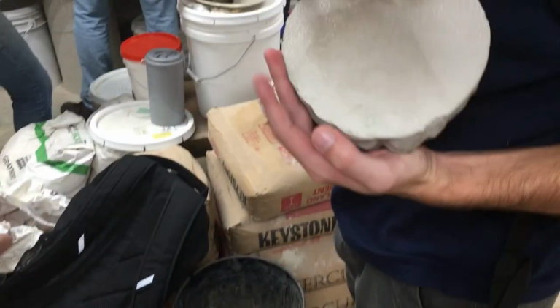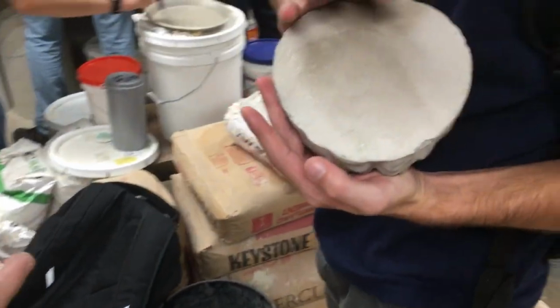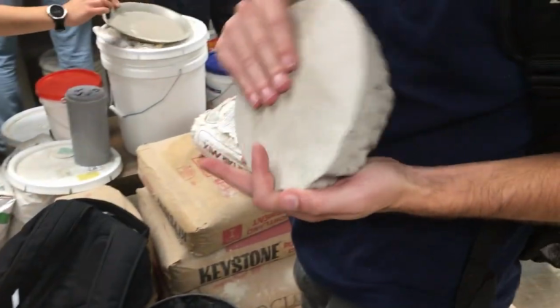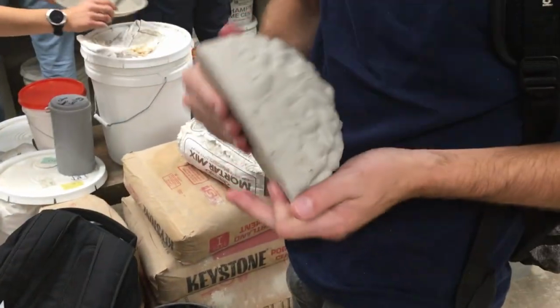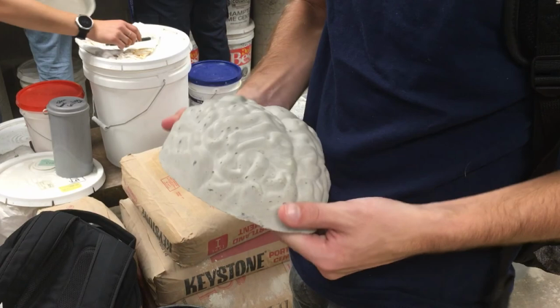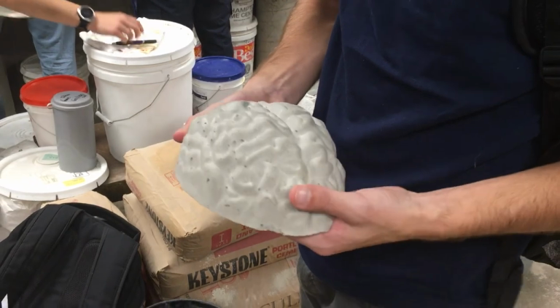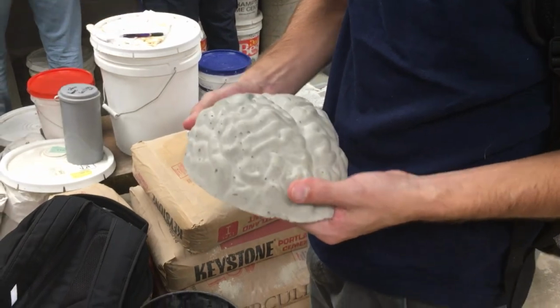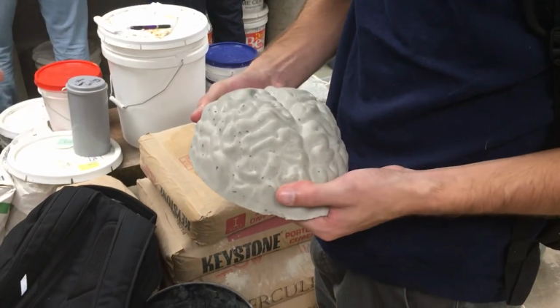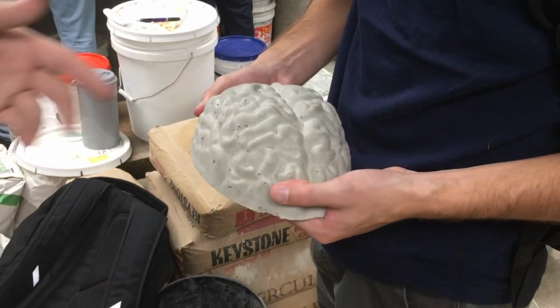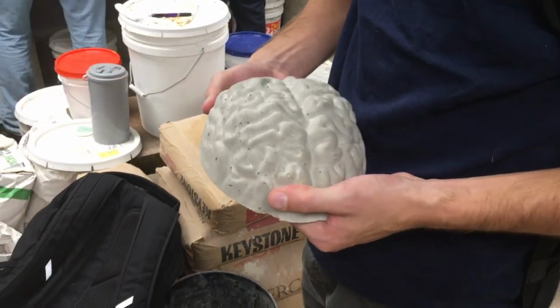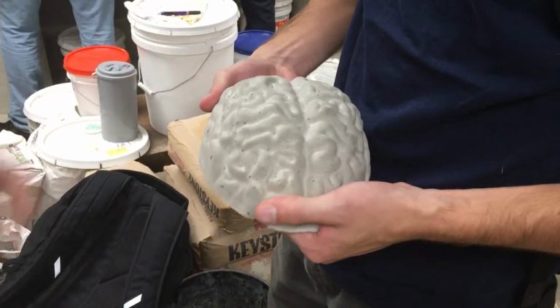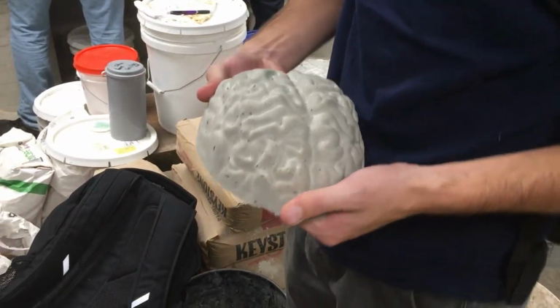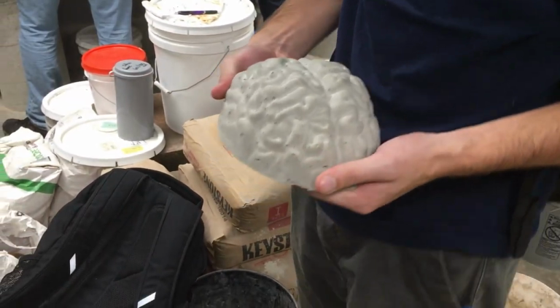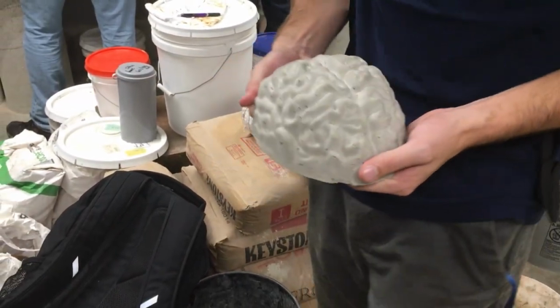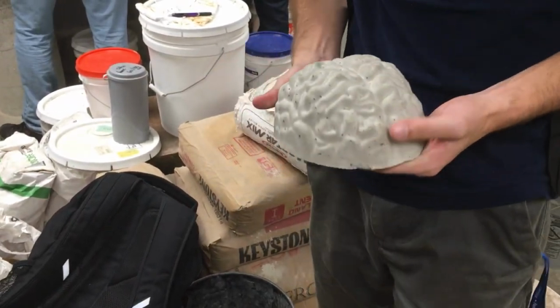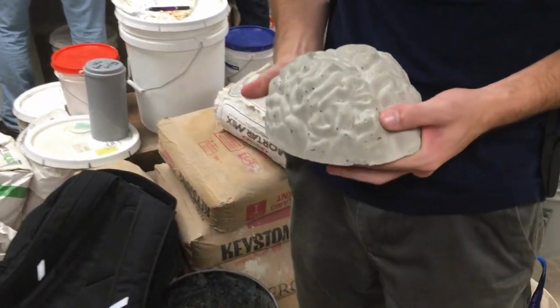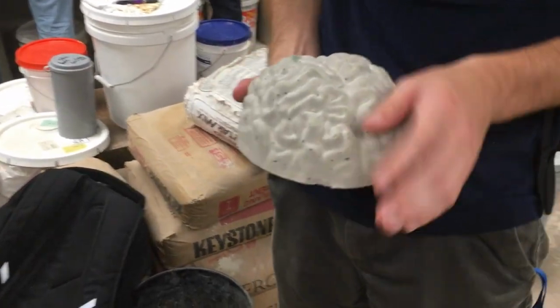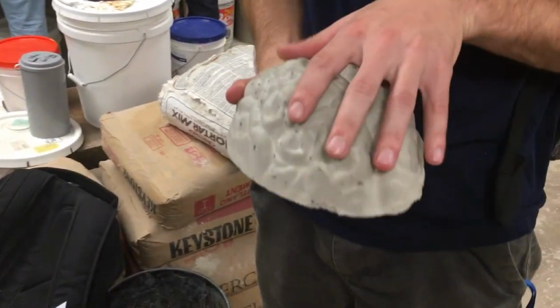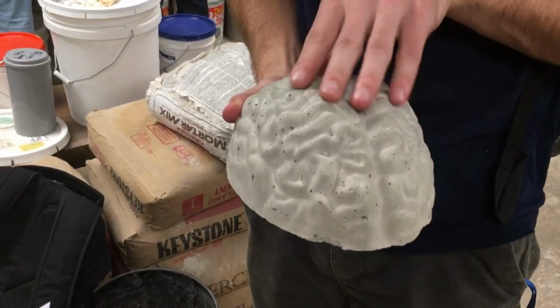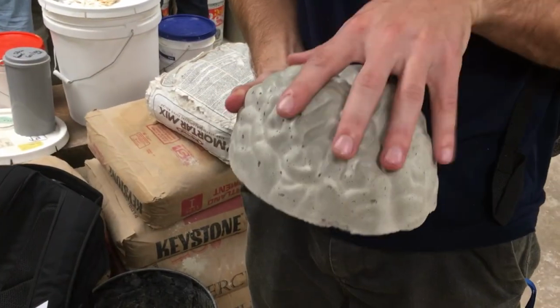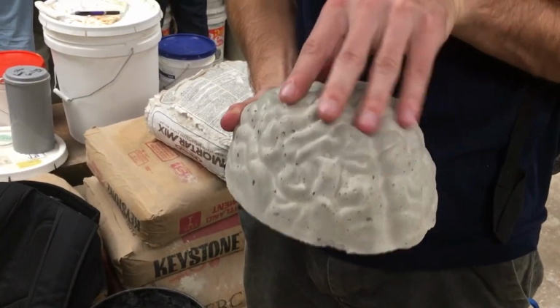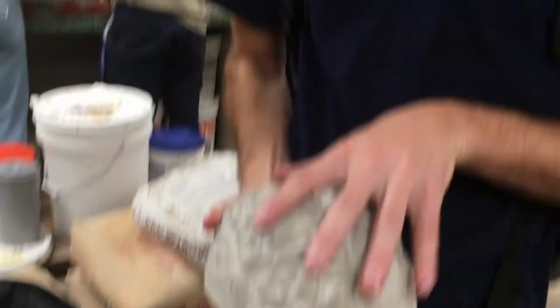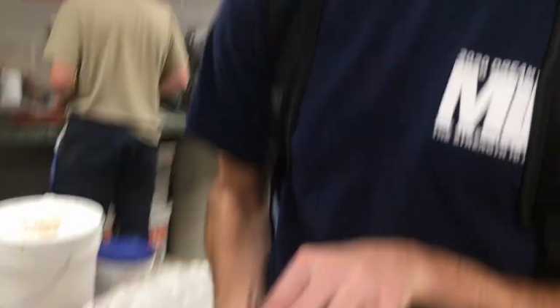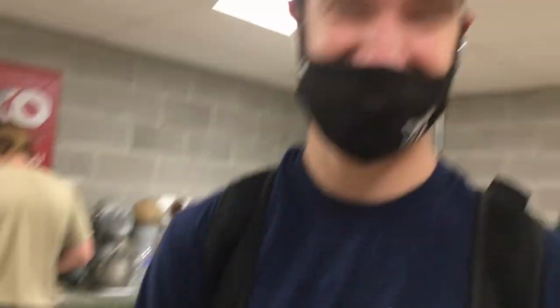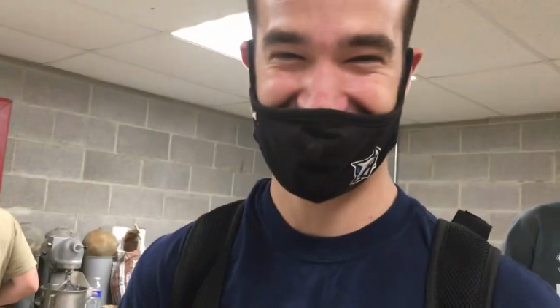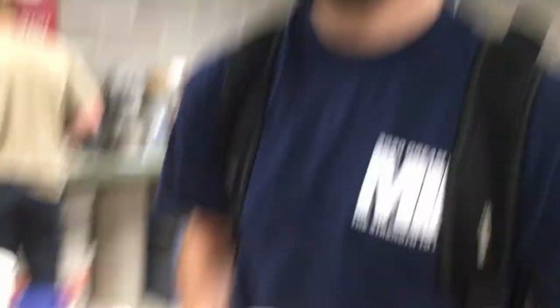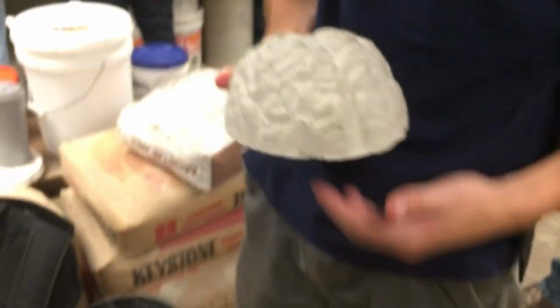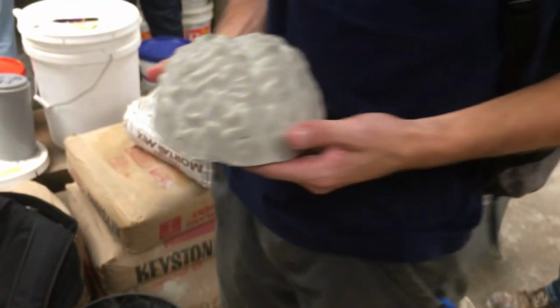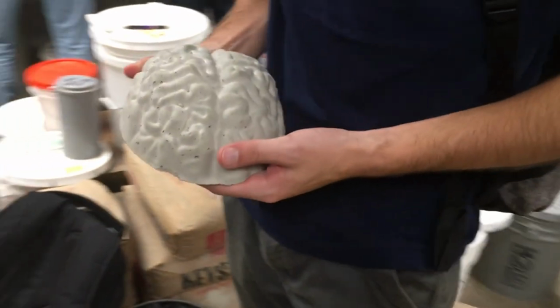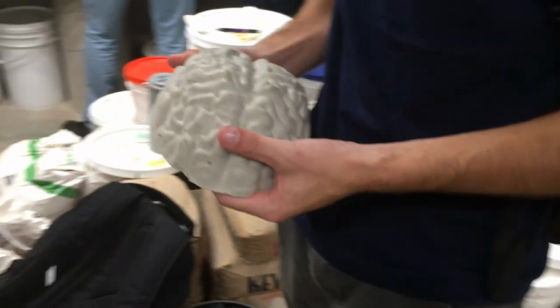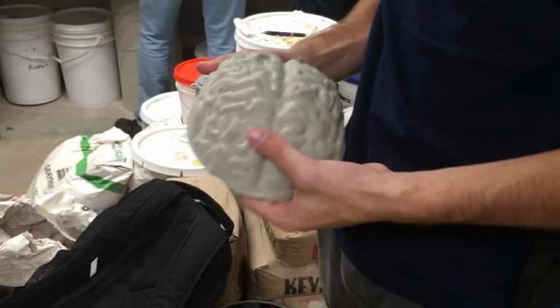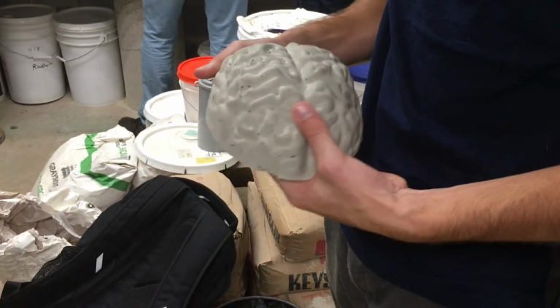We poured concrete into the rubber mold and we got our brain. Kind of cool, kind of sweet — you can make whatever you want though. It could be a sculpture, a bench, a necklace.